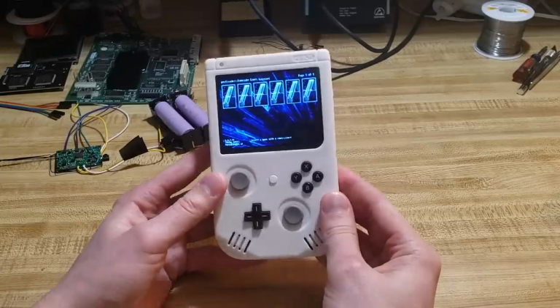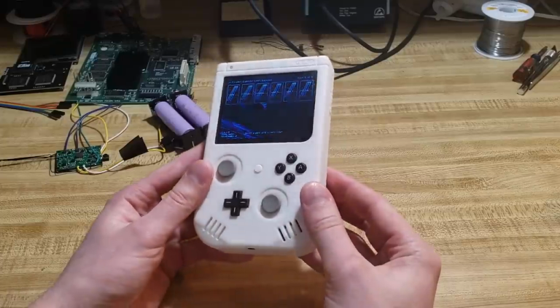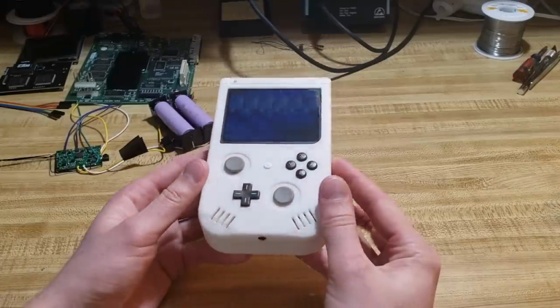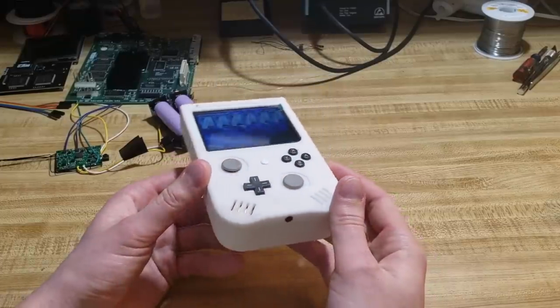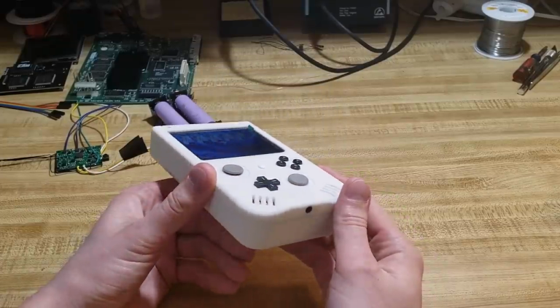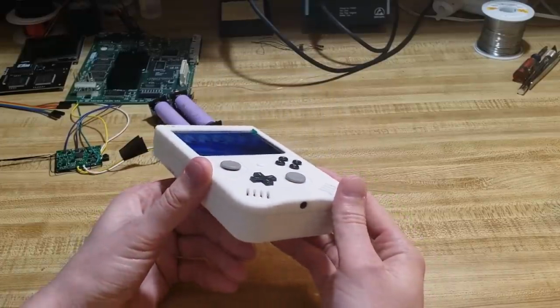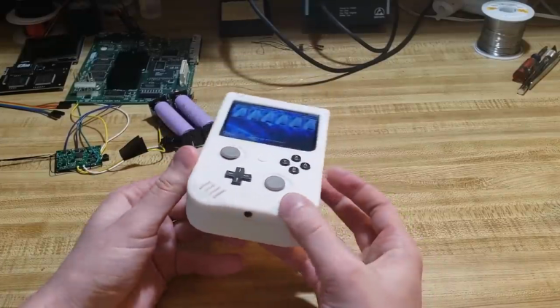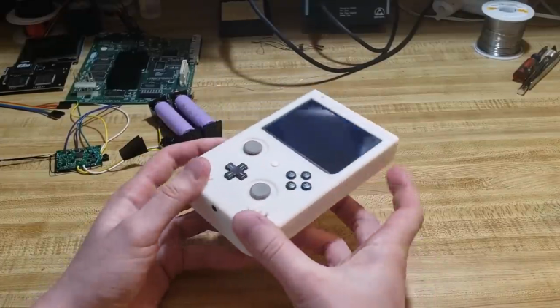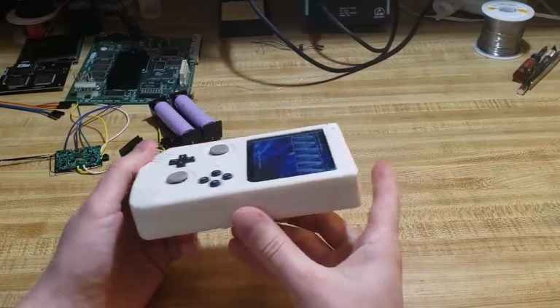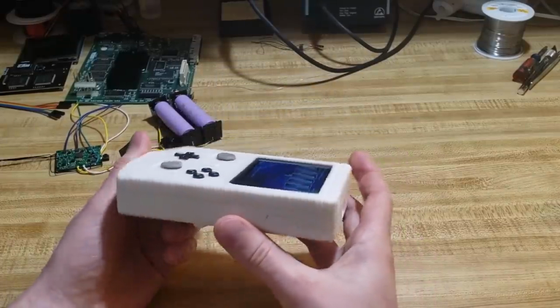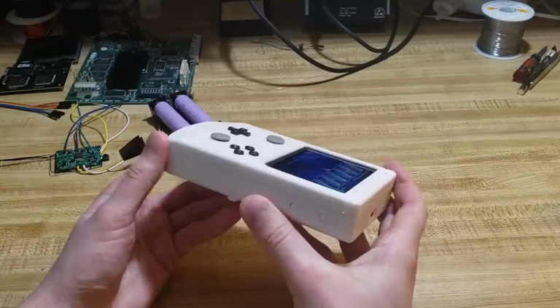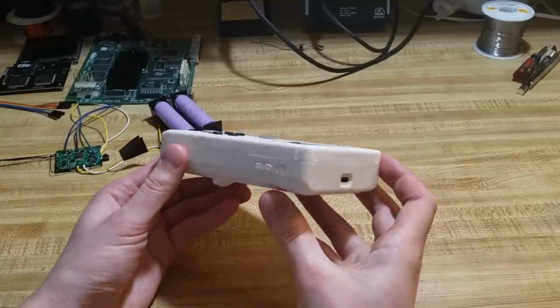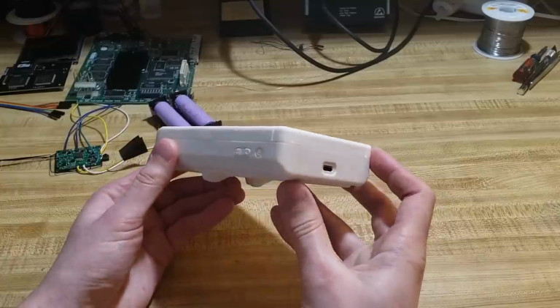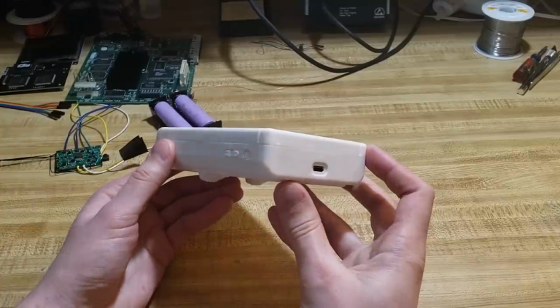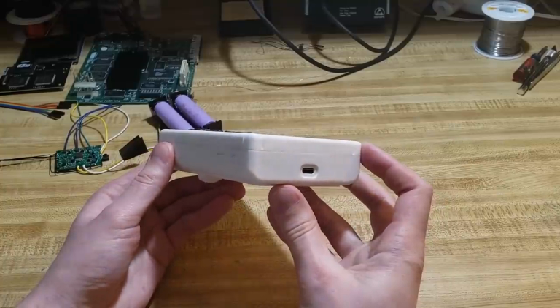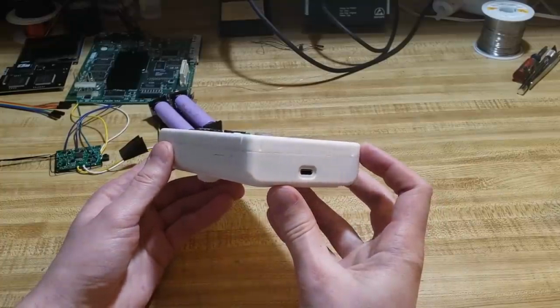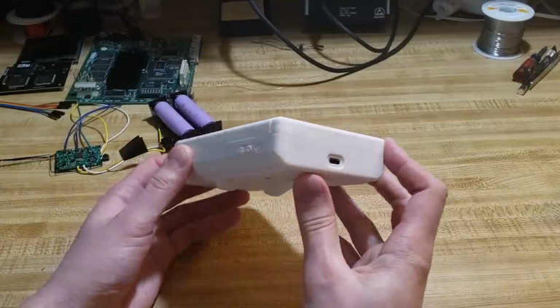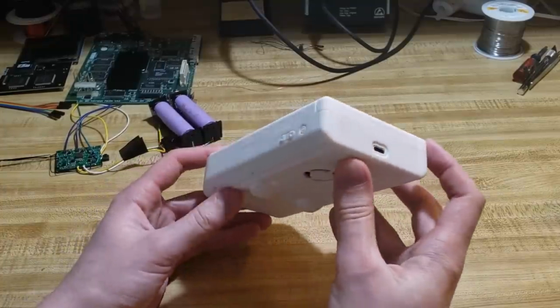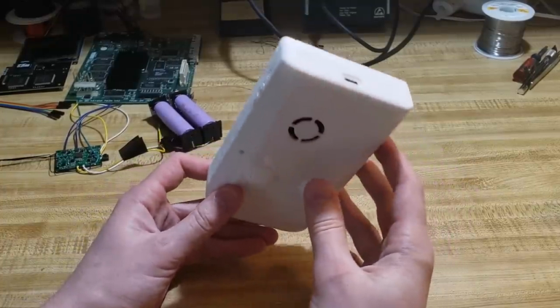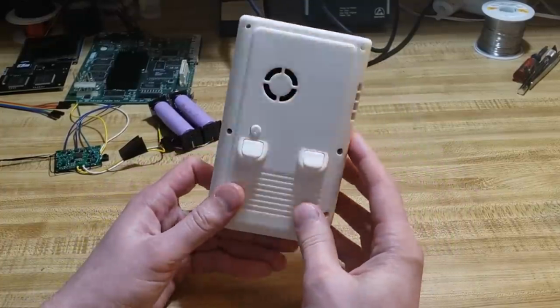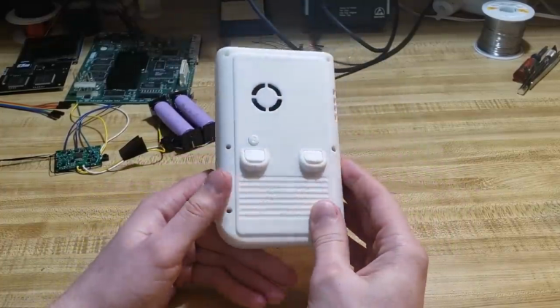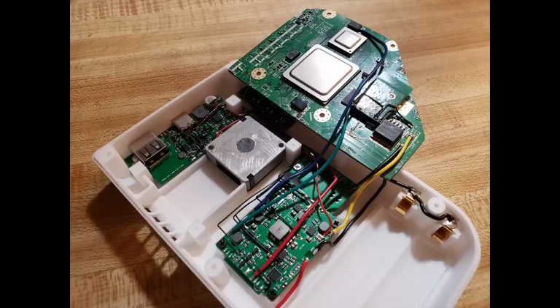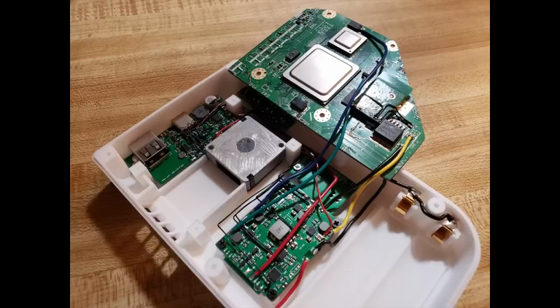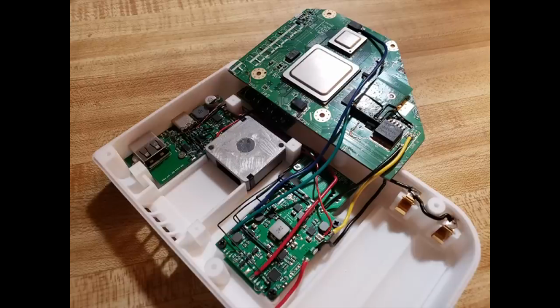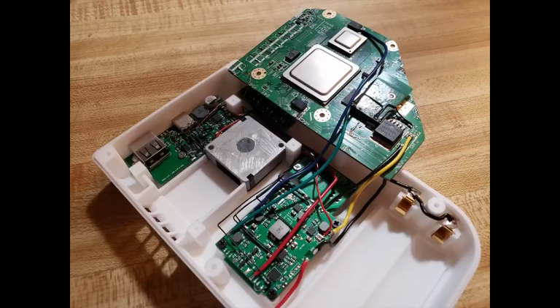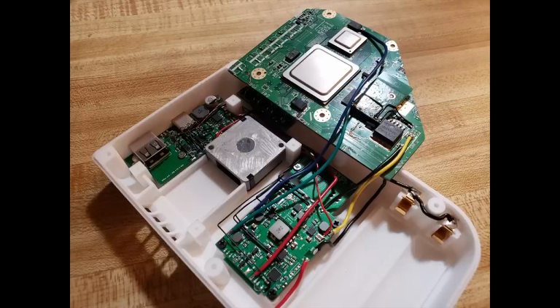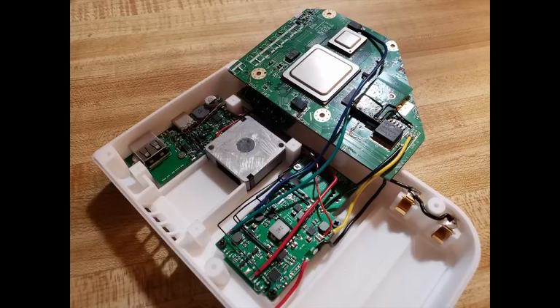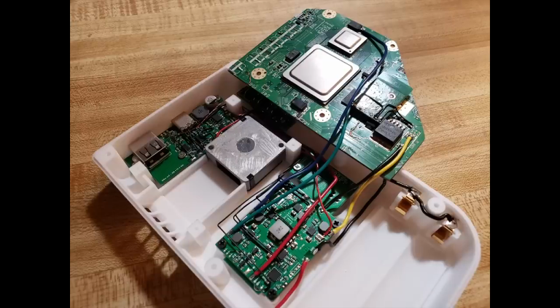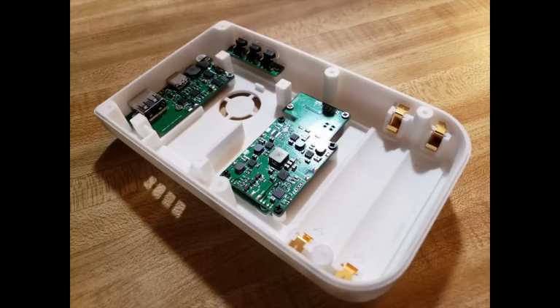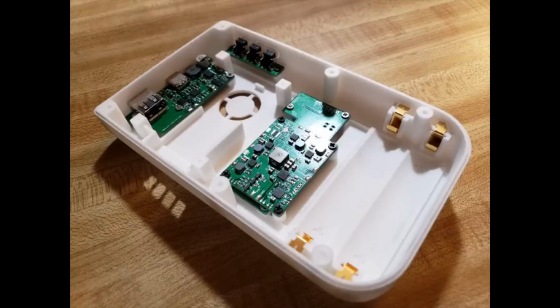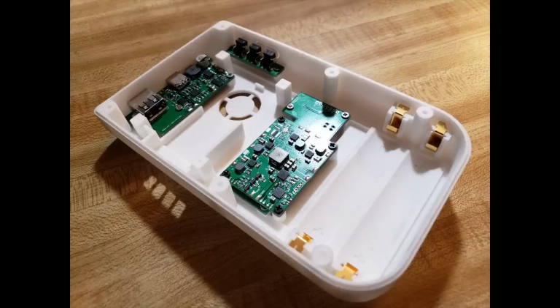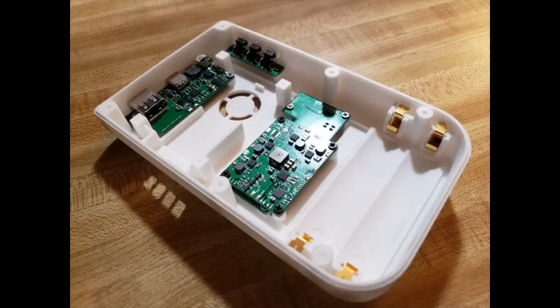This is the Wii Boy Rev 3. It's a small Wii portable built to look like a DMG Game Boy. It uses real Nintendo Wii hardware and plays games full speed with no emulation. The Wii motherboard is trimmed down to fit, and the power management circuitry and controller are made as compact as possible.